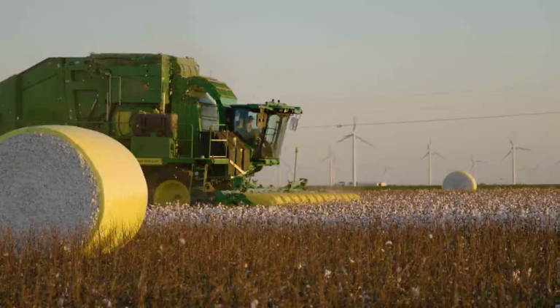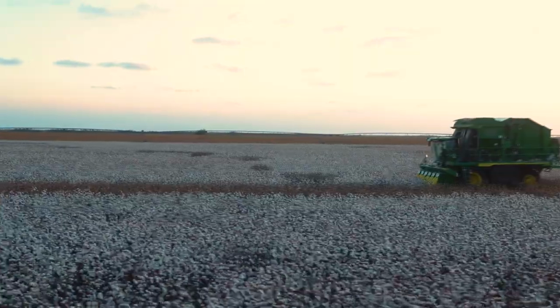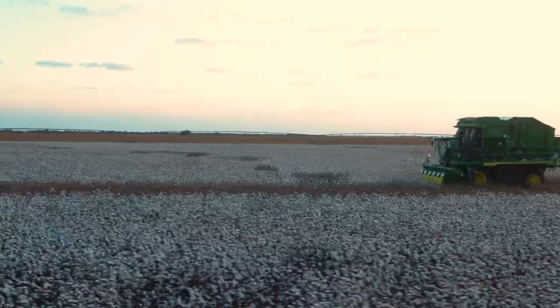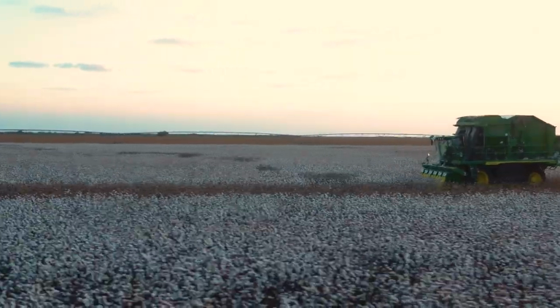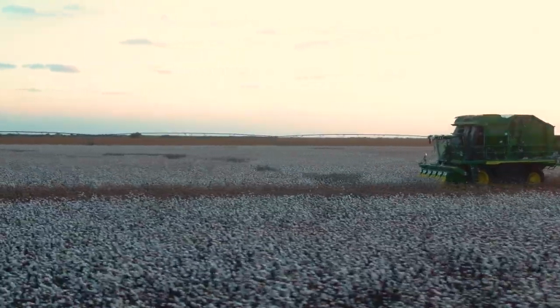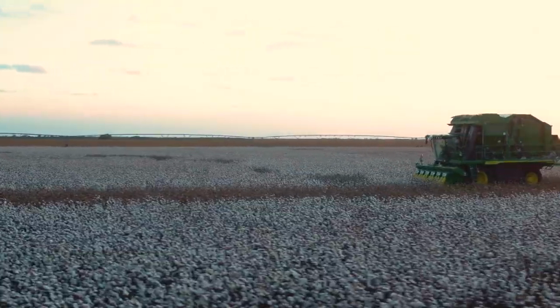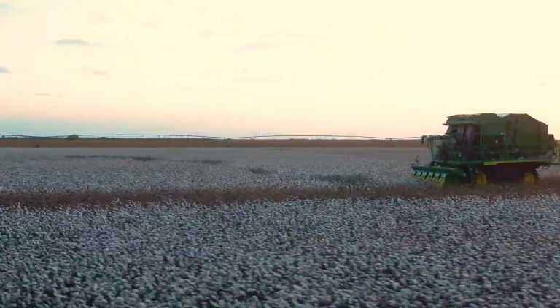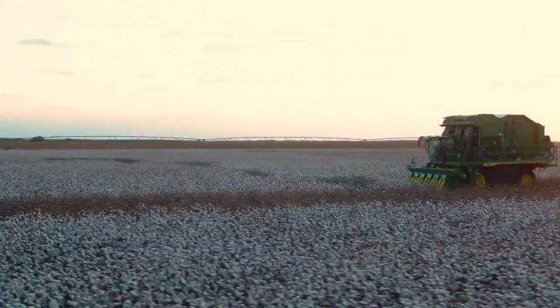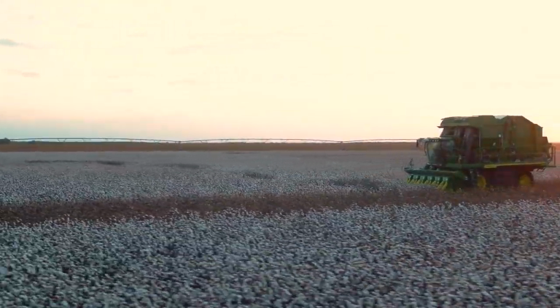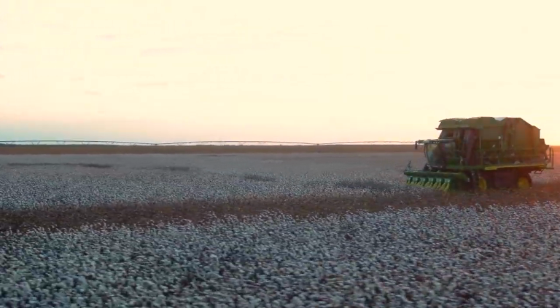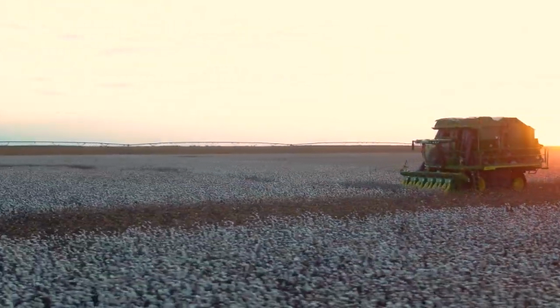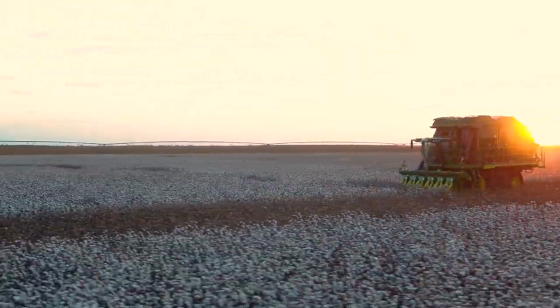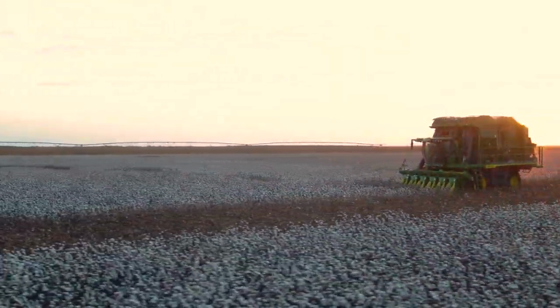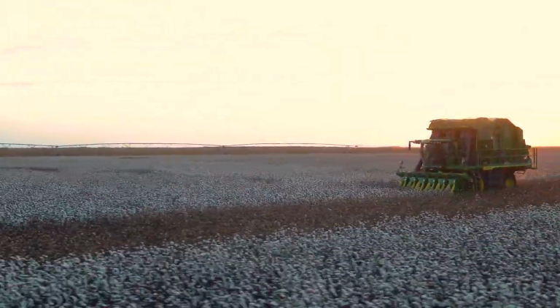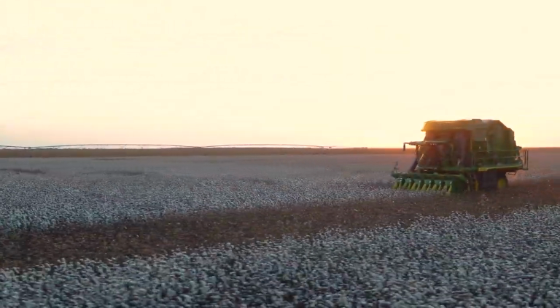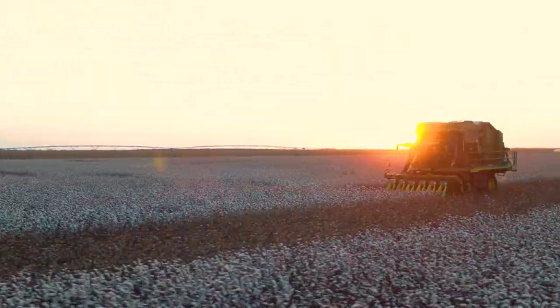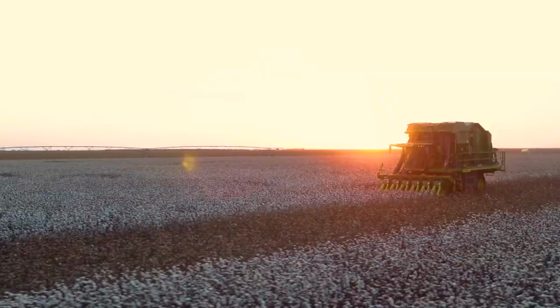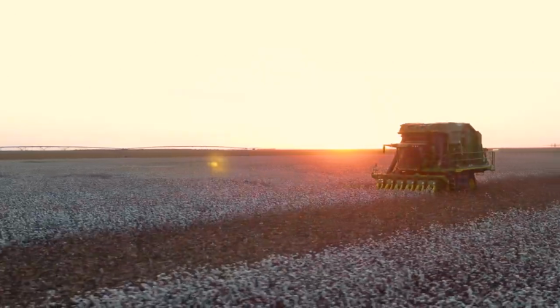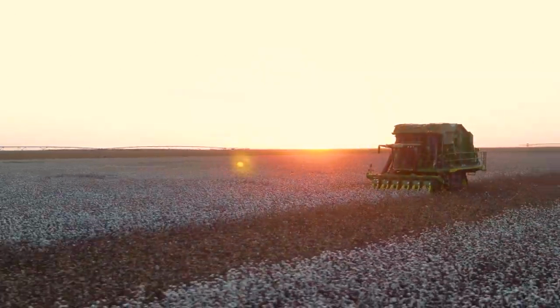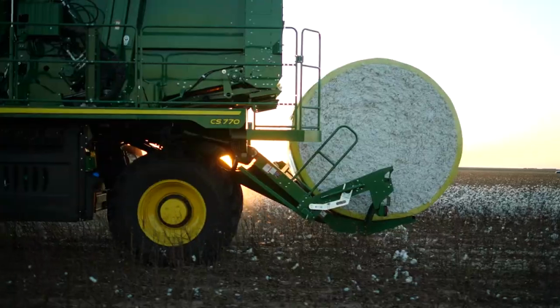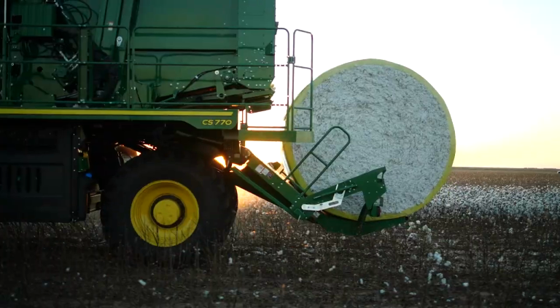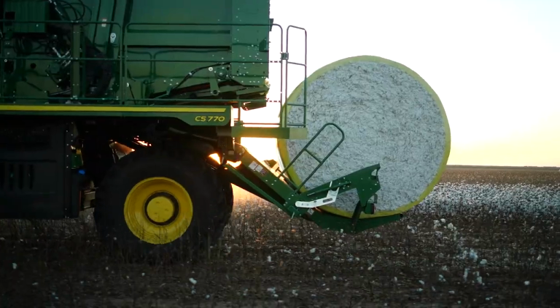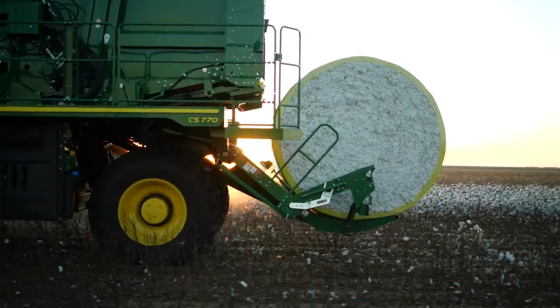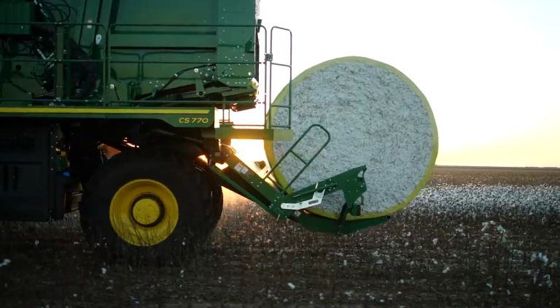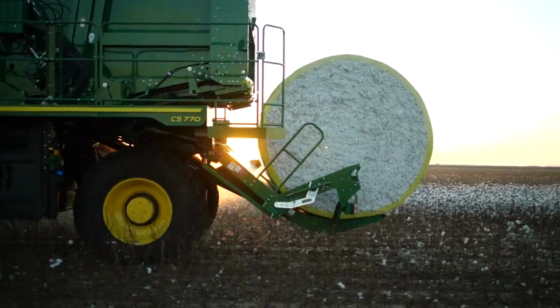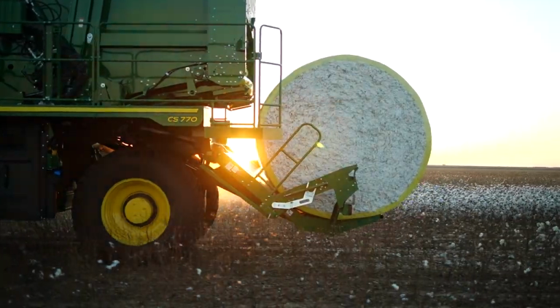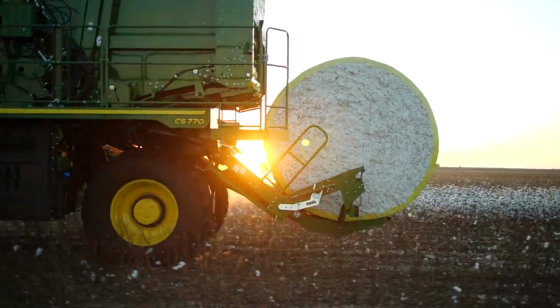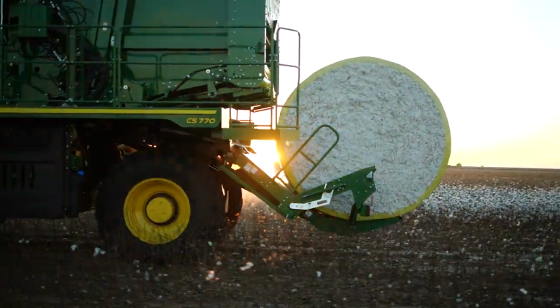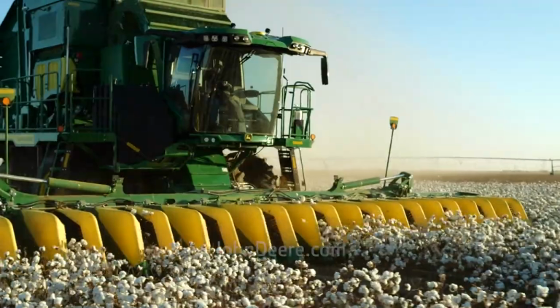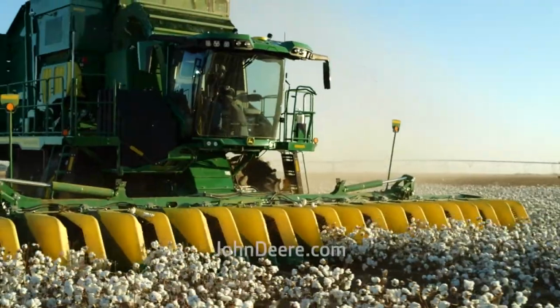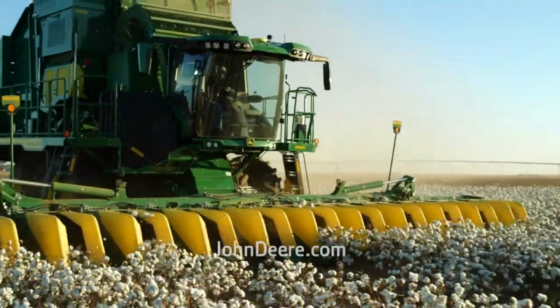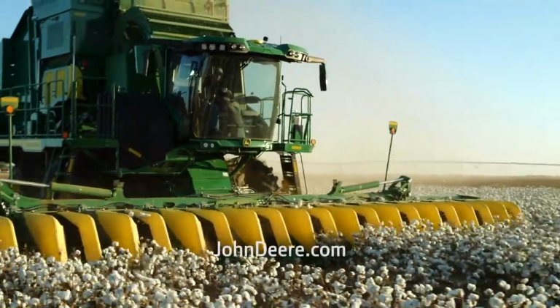The new C770 series. Talk to your John Deere dealer for more information, or visit us at JohnDeere.com.